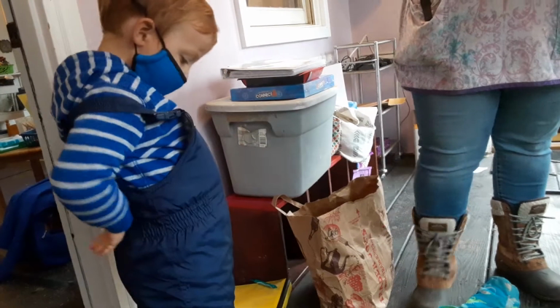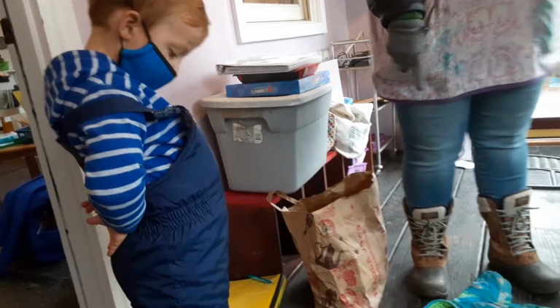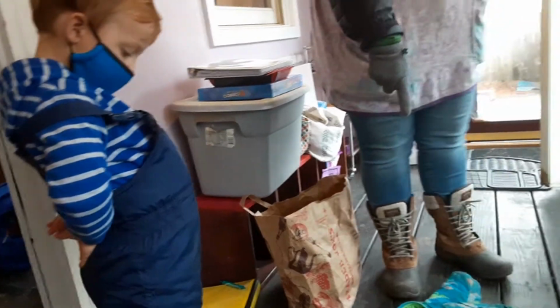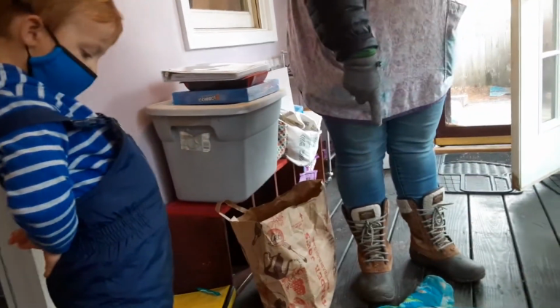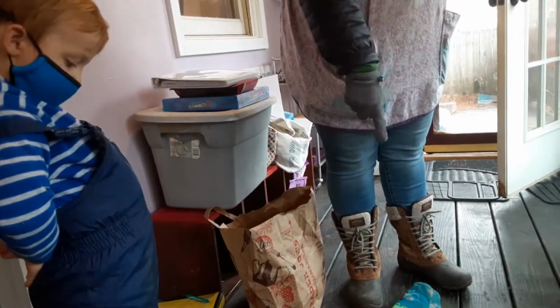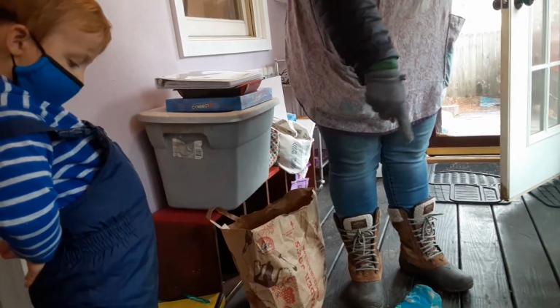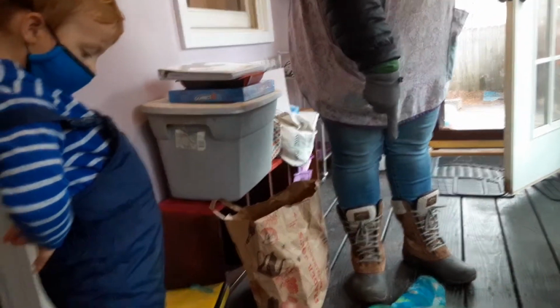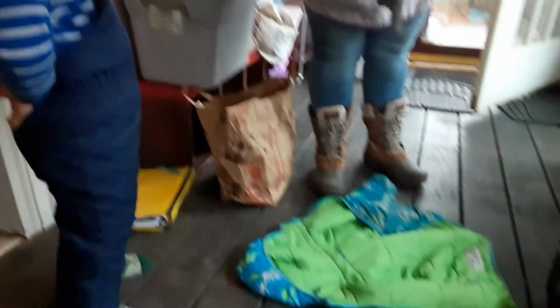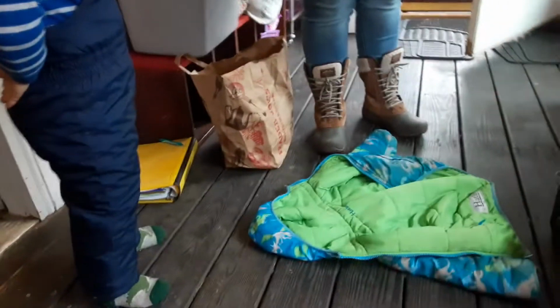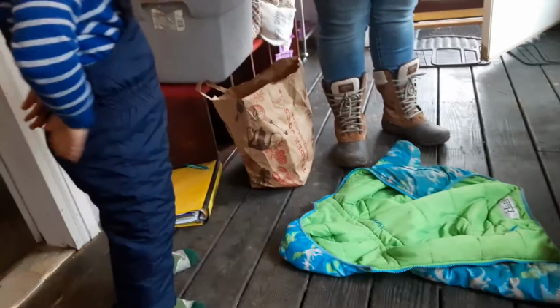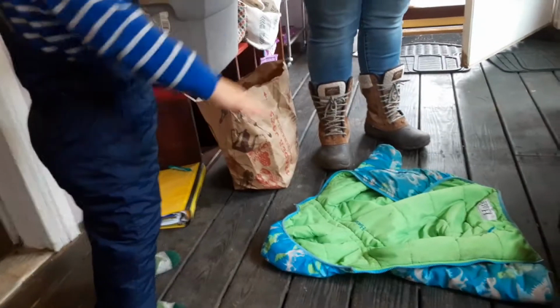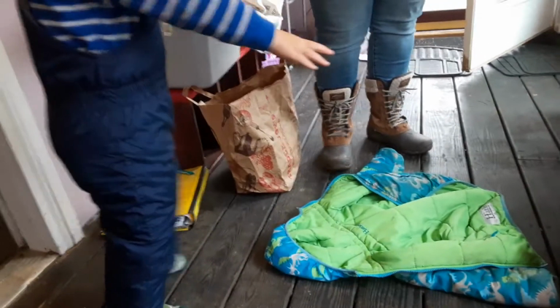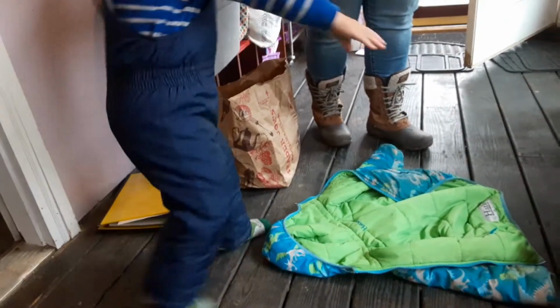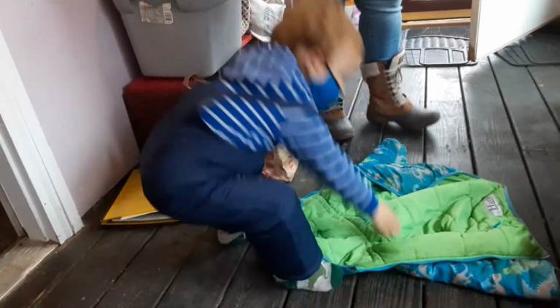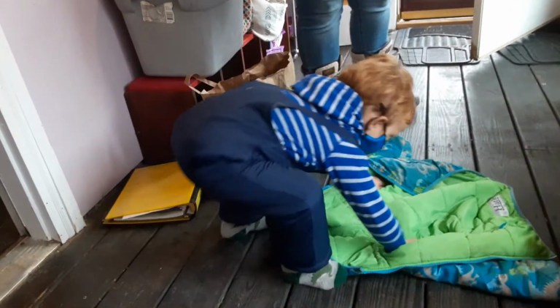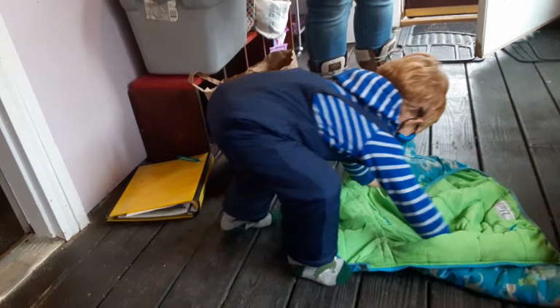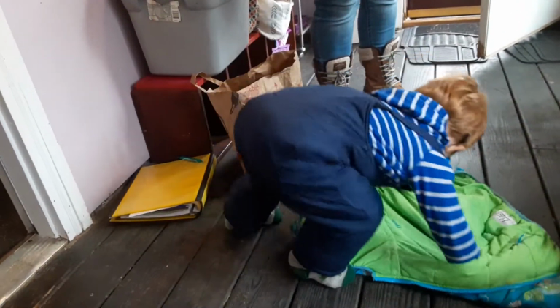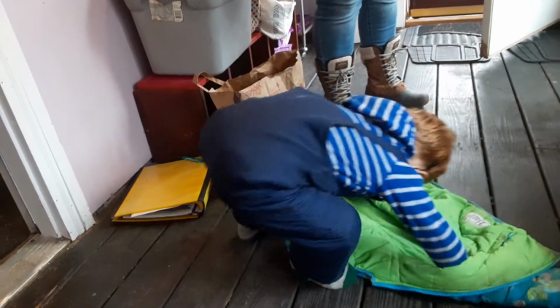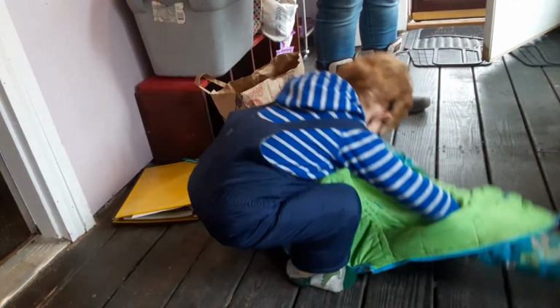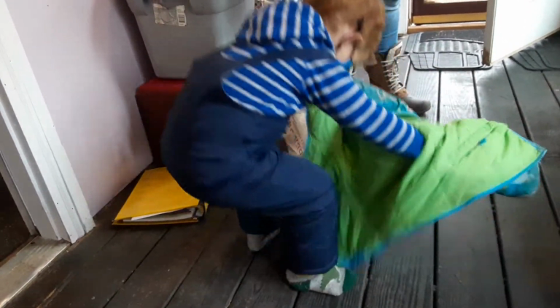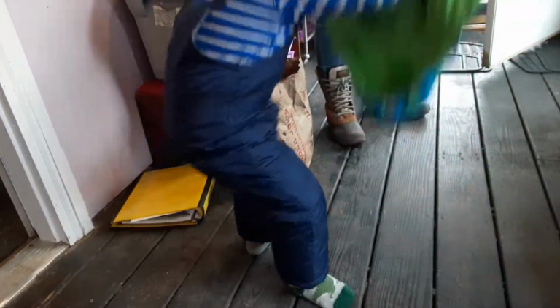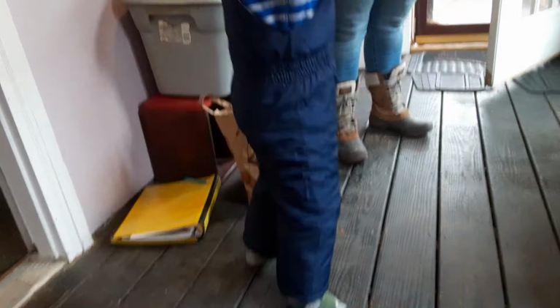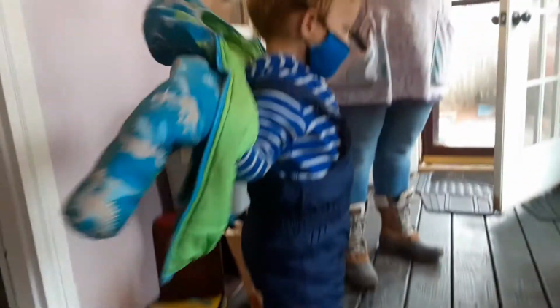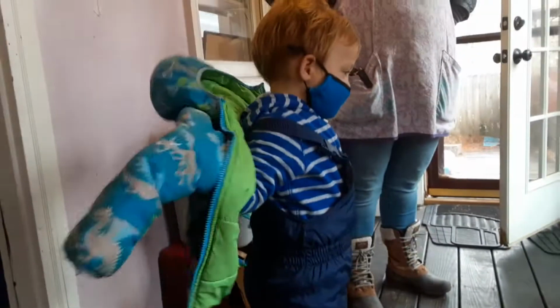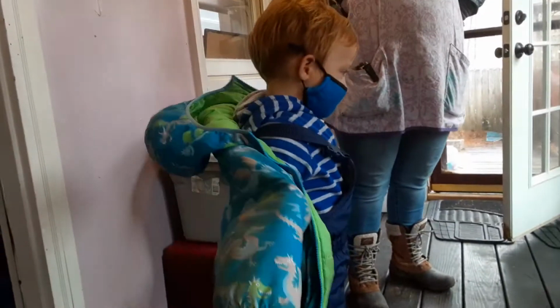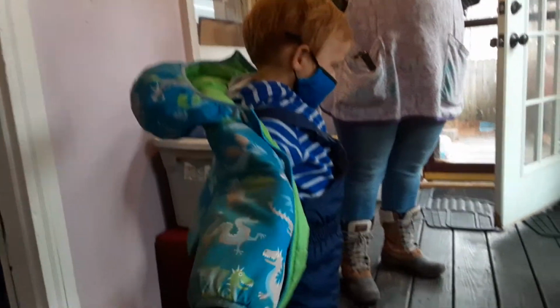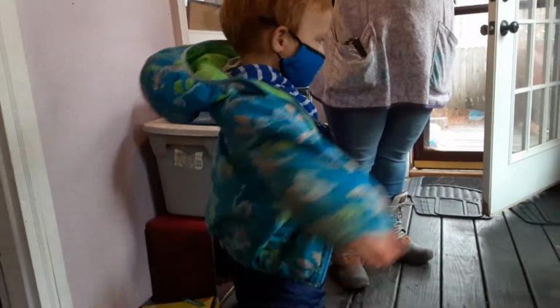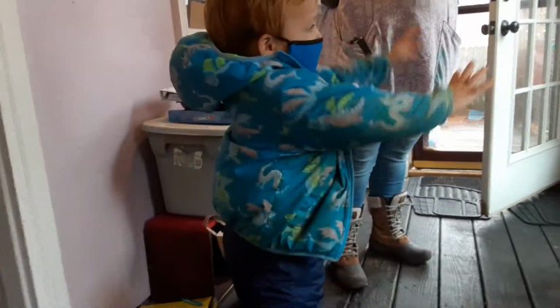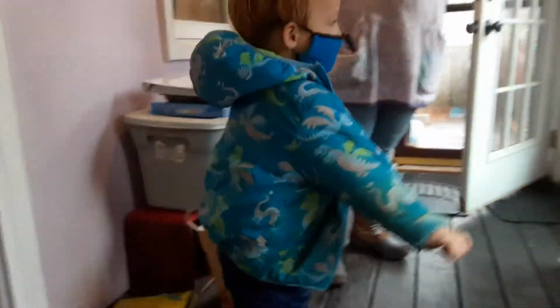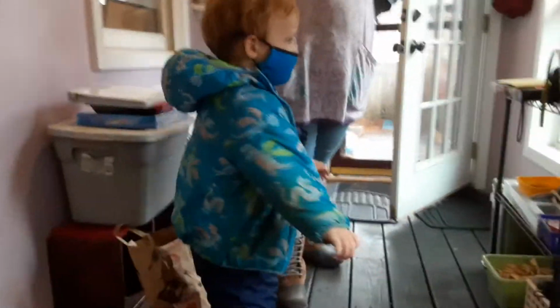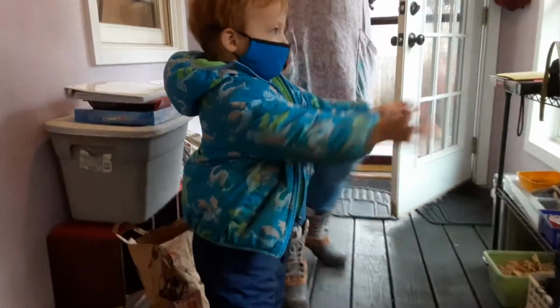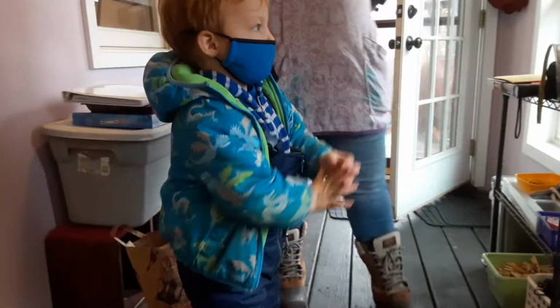Fabulous. Okay, so now we're going to lean over and put our hands in the arm holes. The hood is next to your feet. And then we're going to flip it over your head and then it's not upside down. Nice work. Yay!